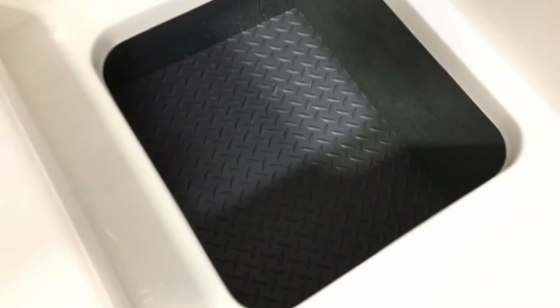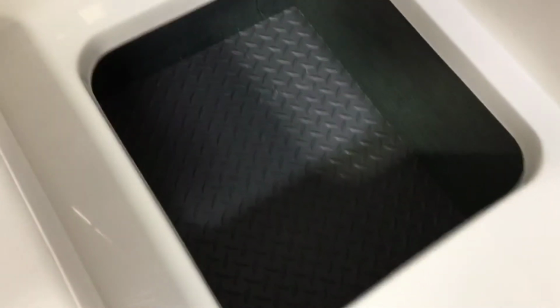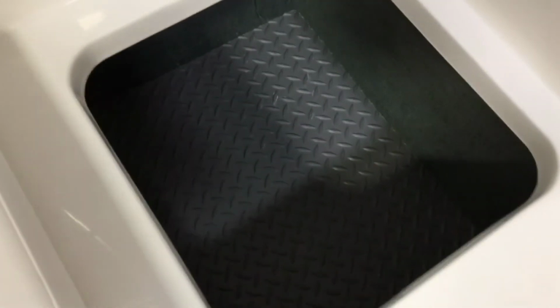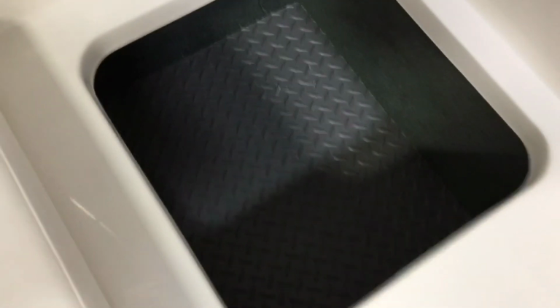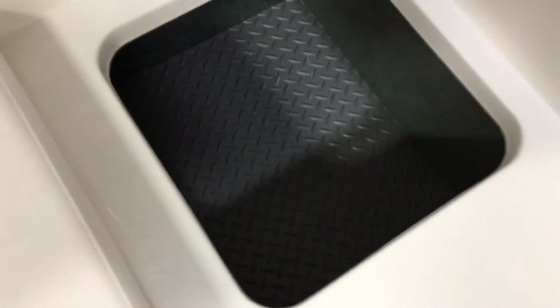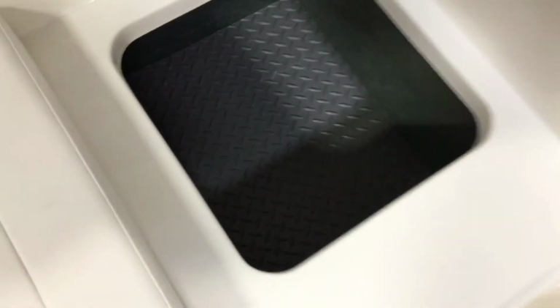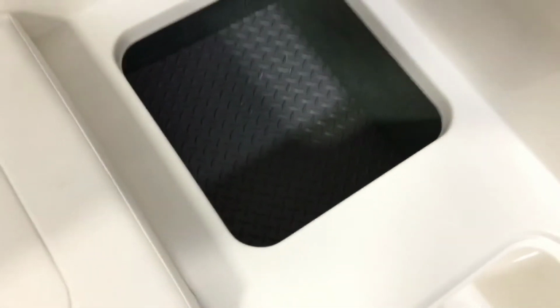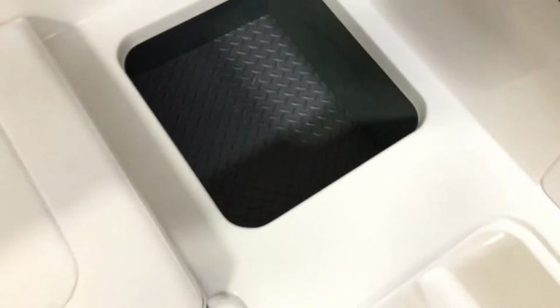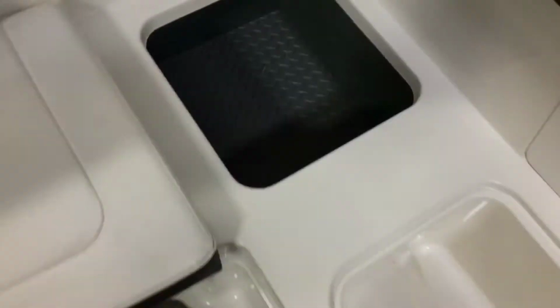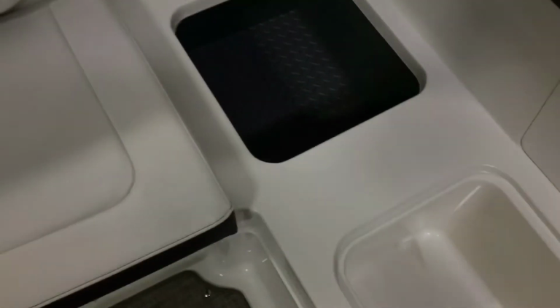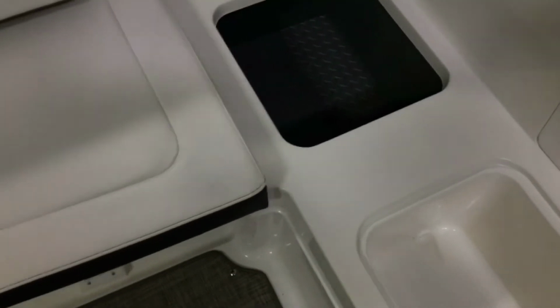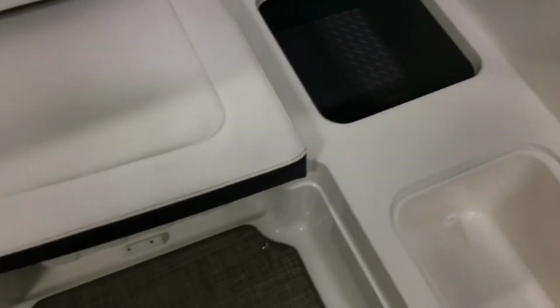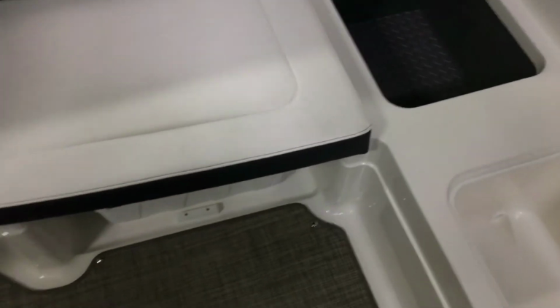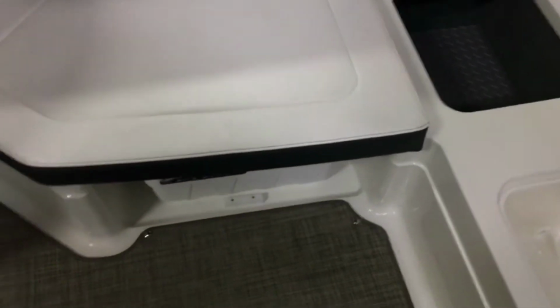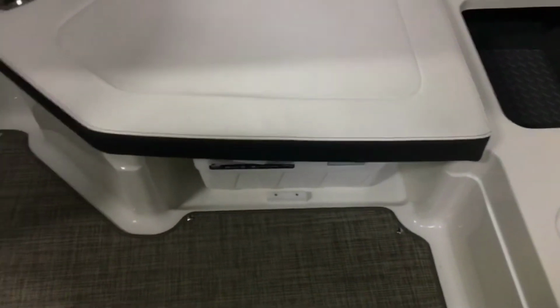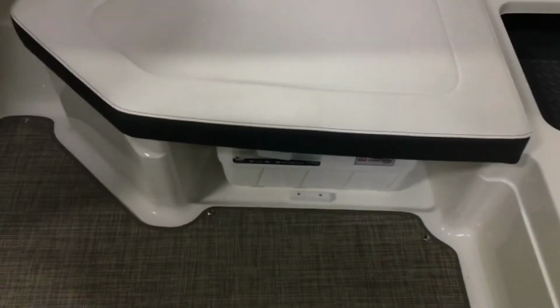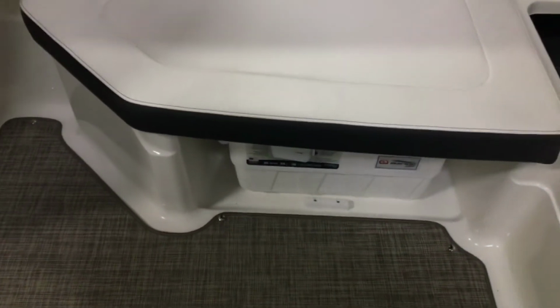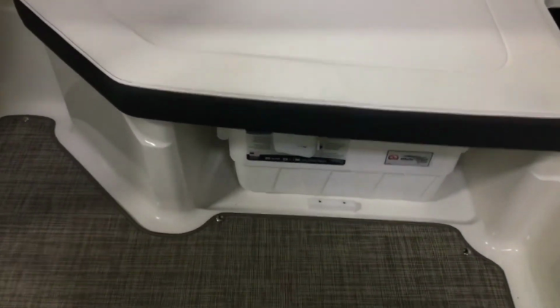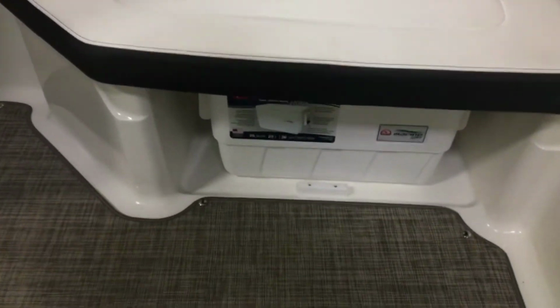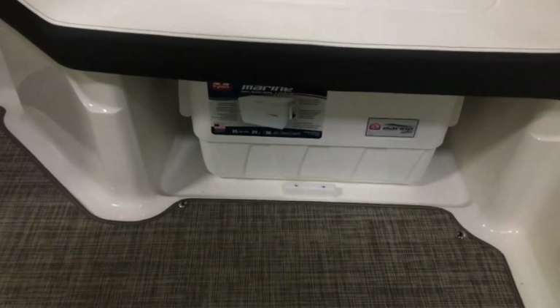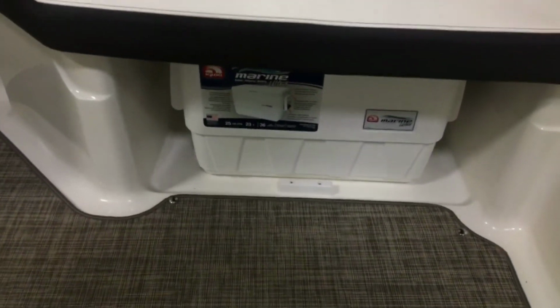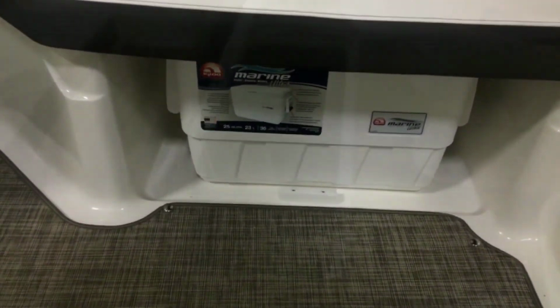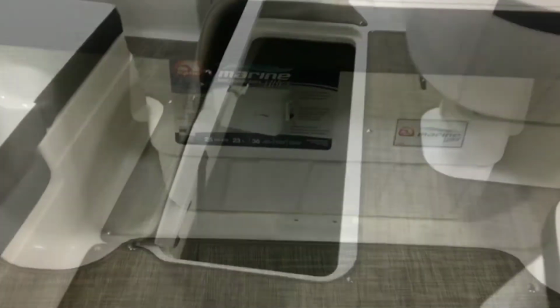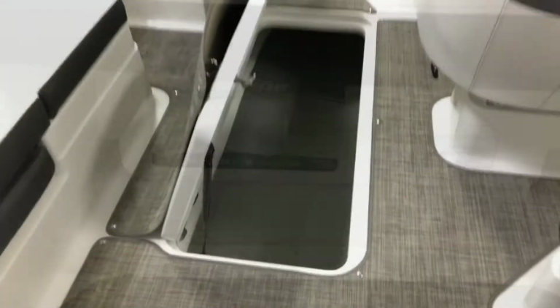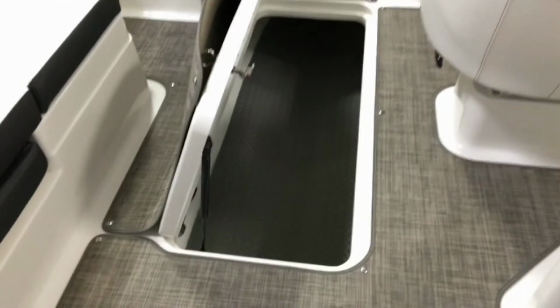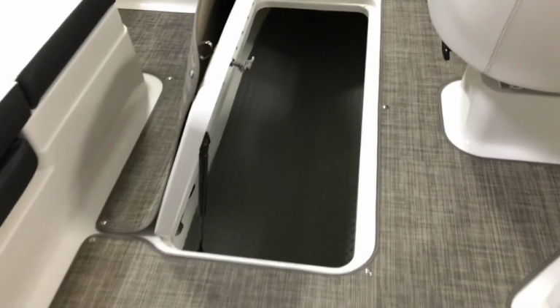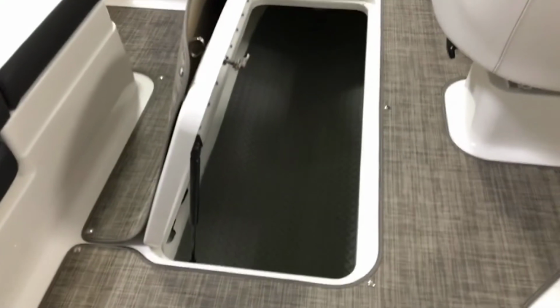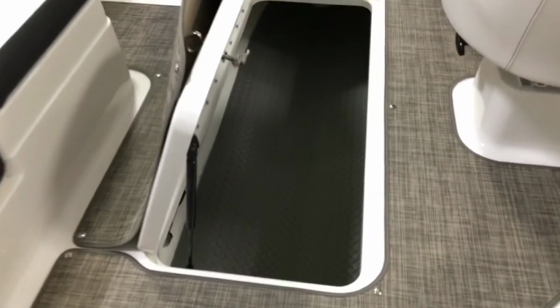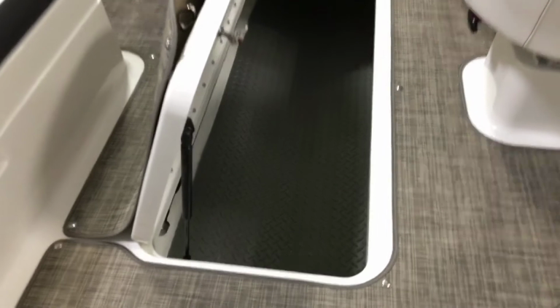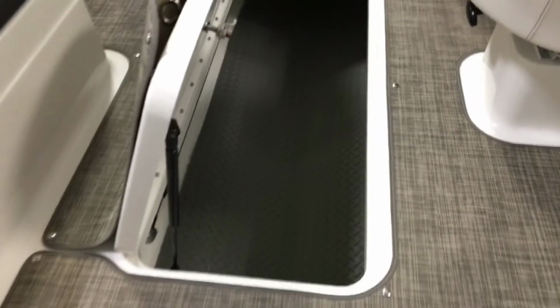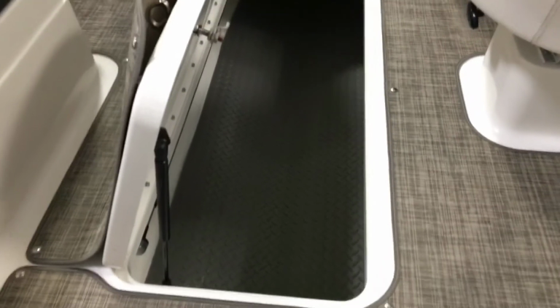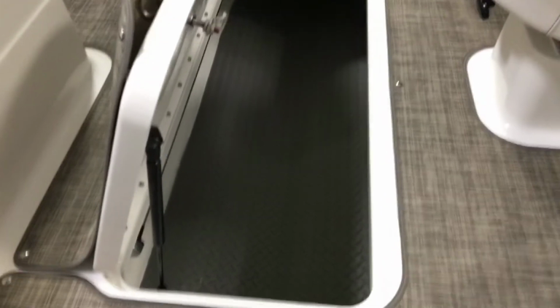In addition, there is another removable cooler under the seat as well. The floor also has a storage compartment perfect for skis and wakeboards.